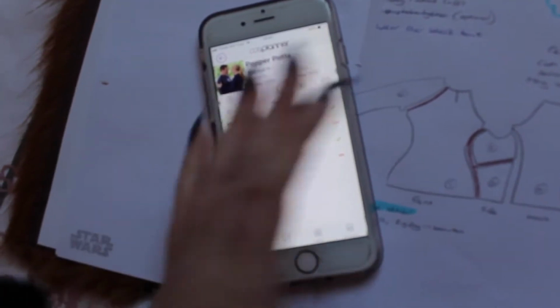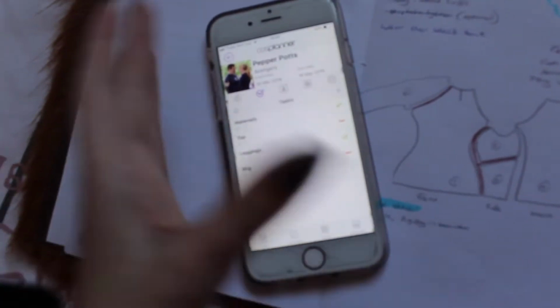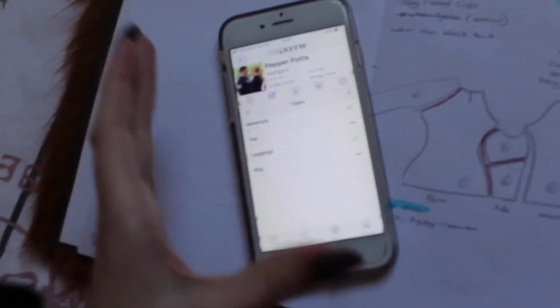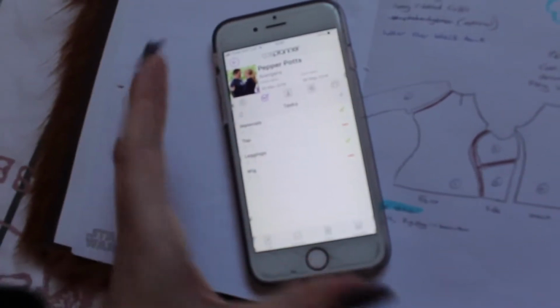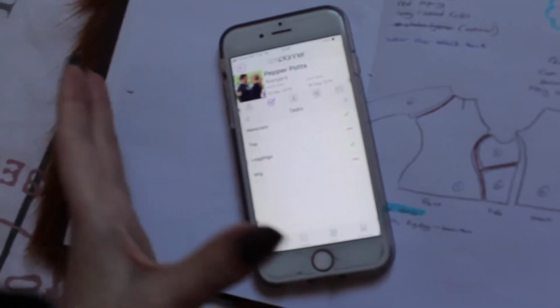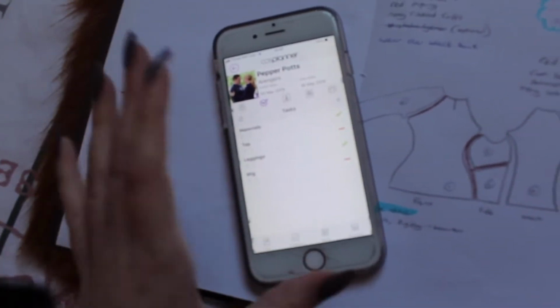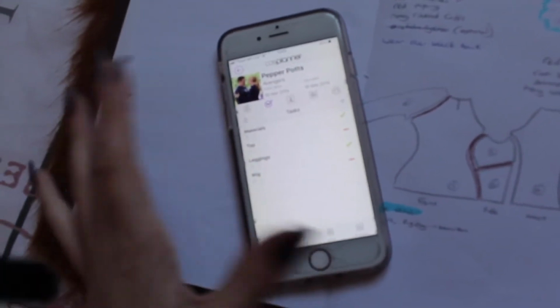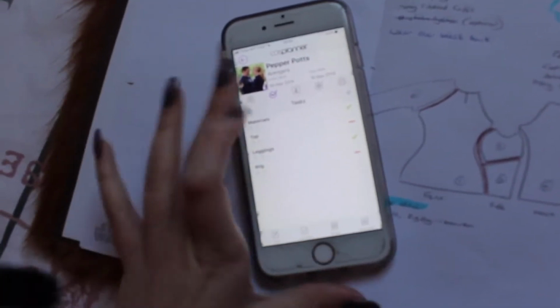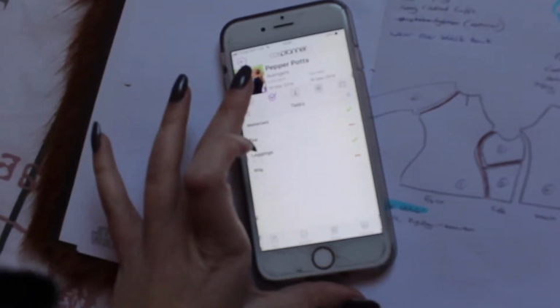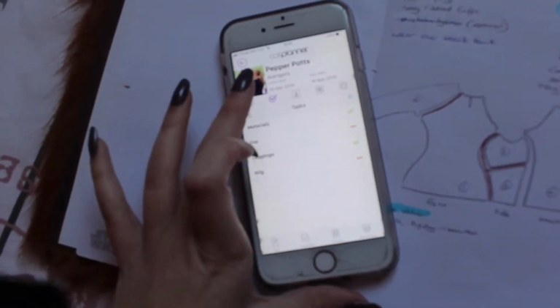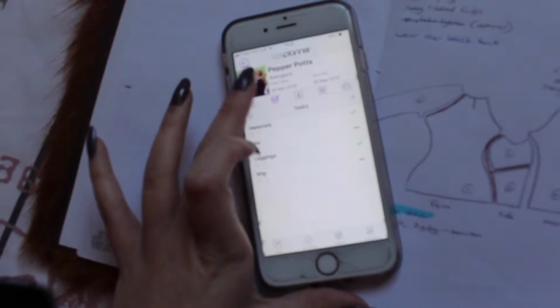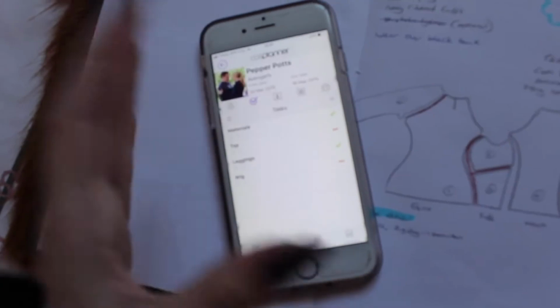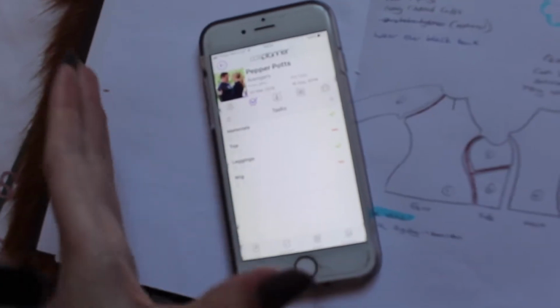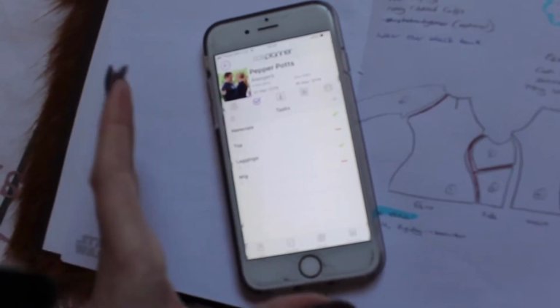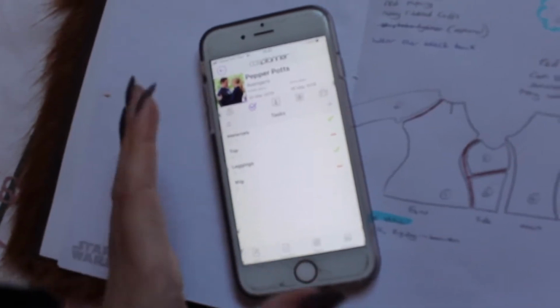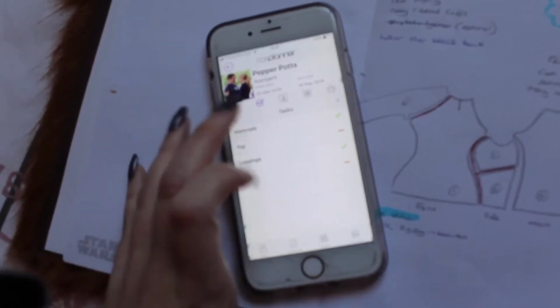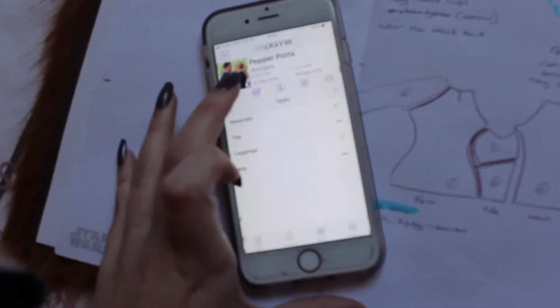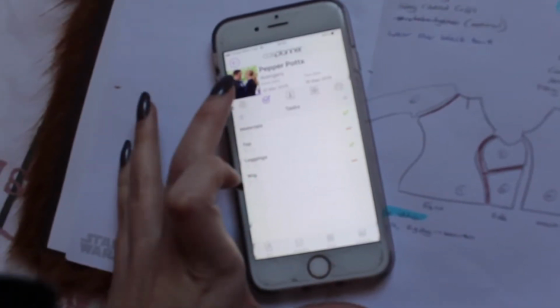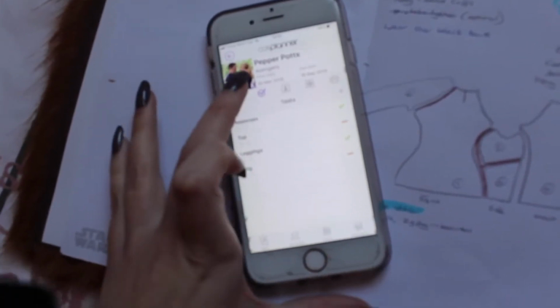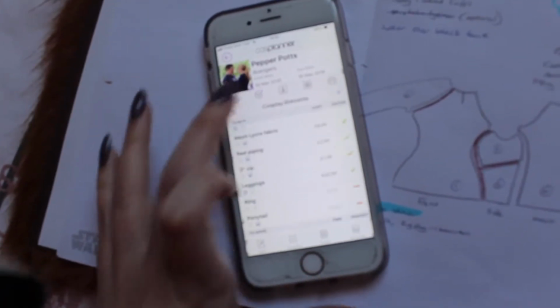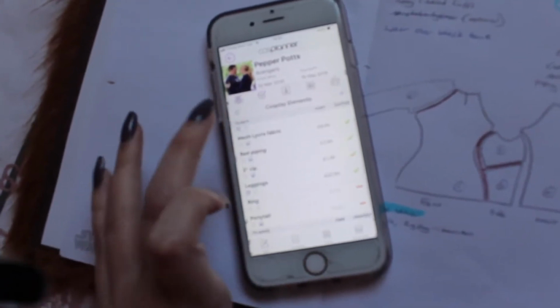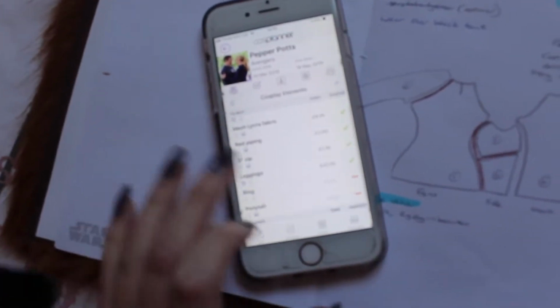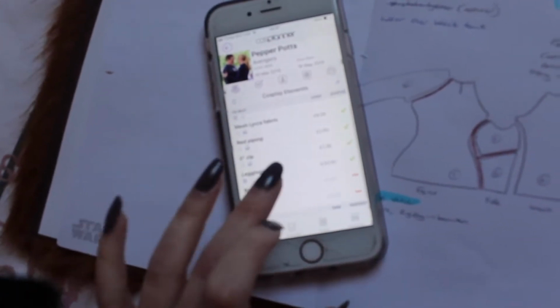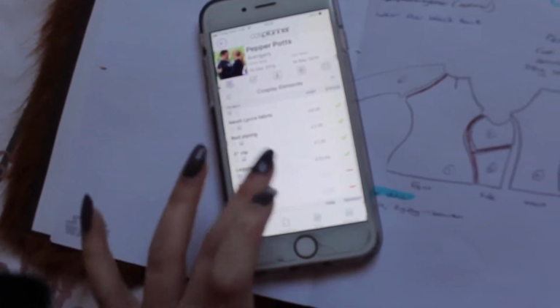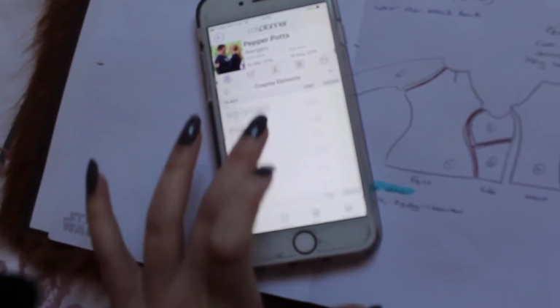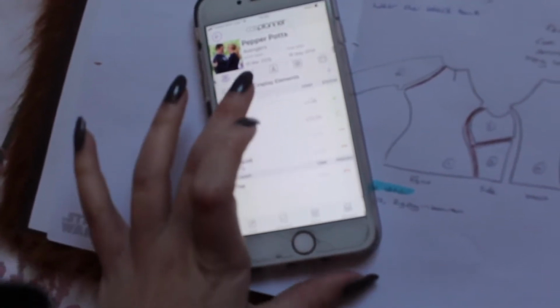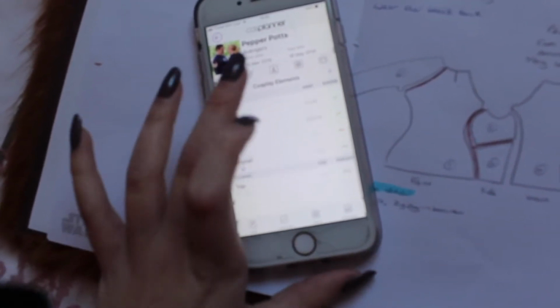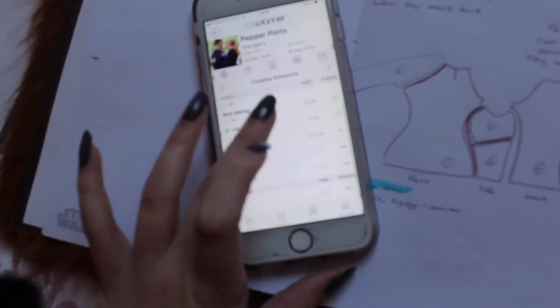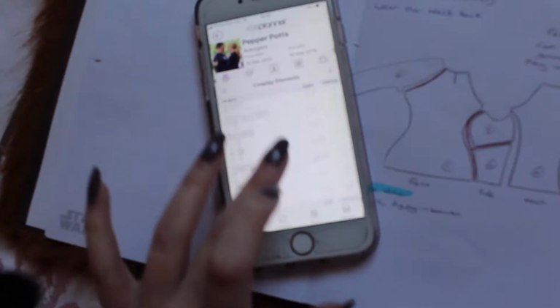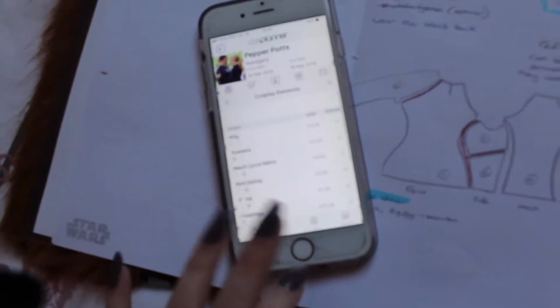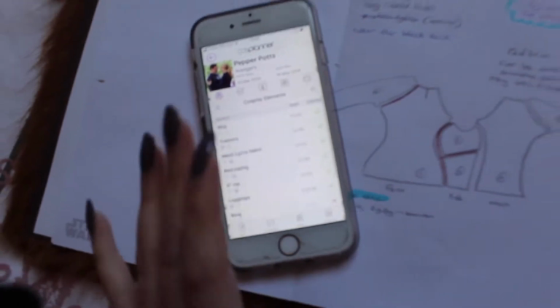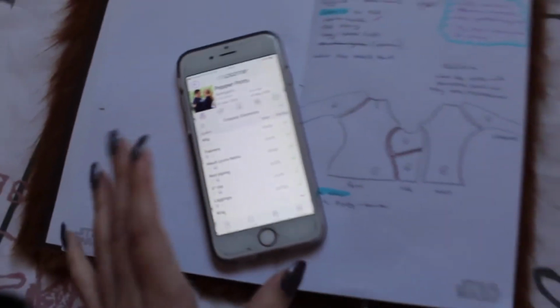Every cosplayer or costumer has this app, I can assure you, but if you're one of those who don't, do get it, because it is so helpful and it's great.